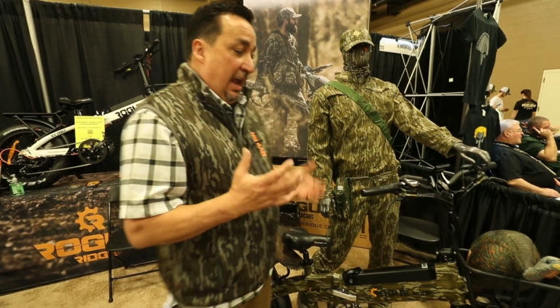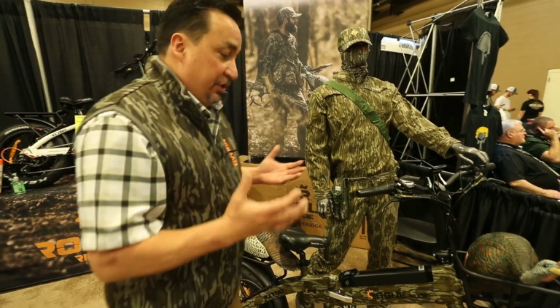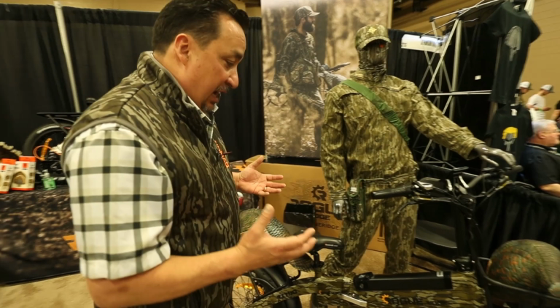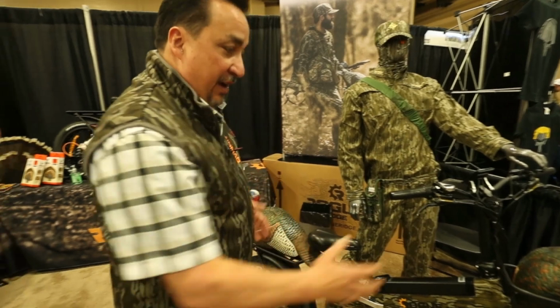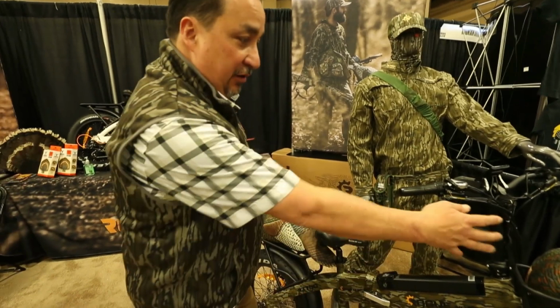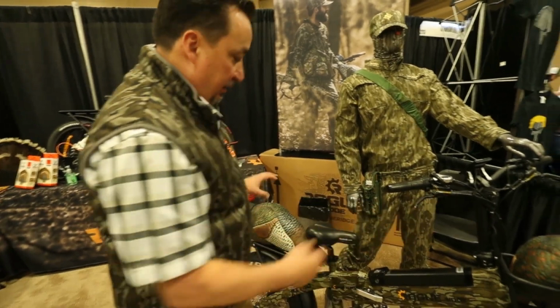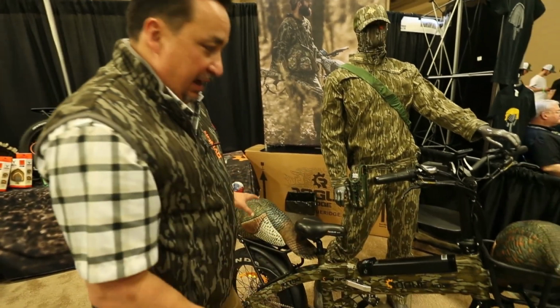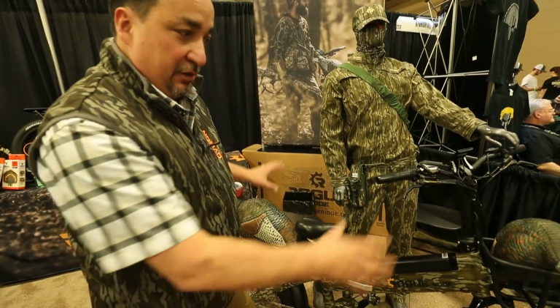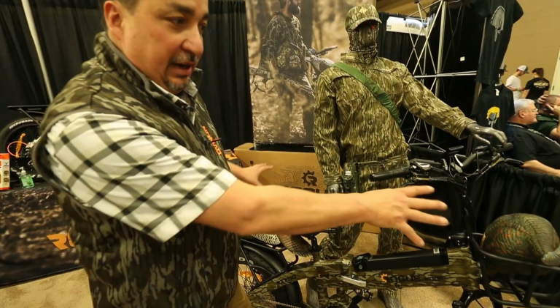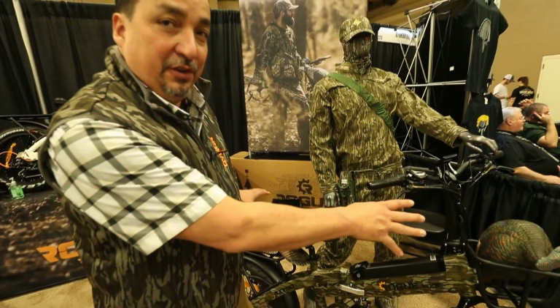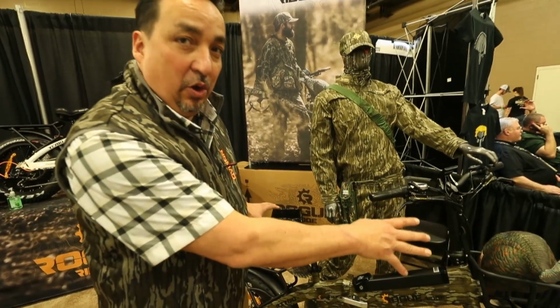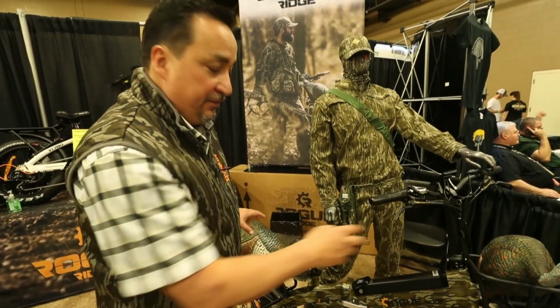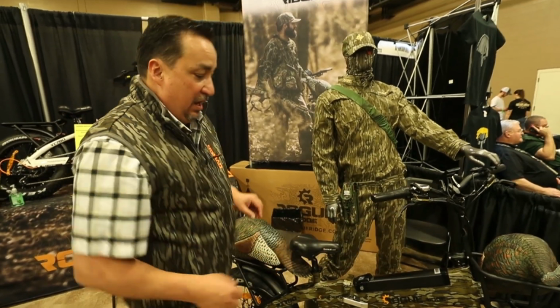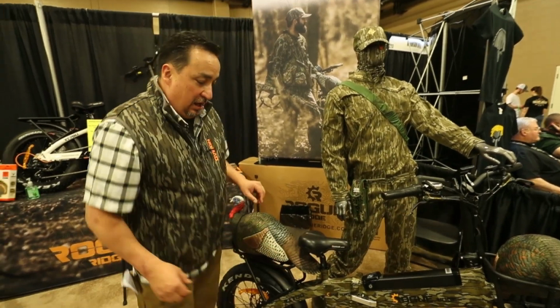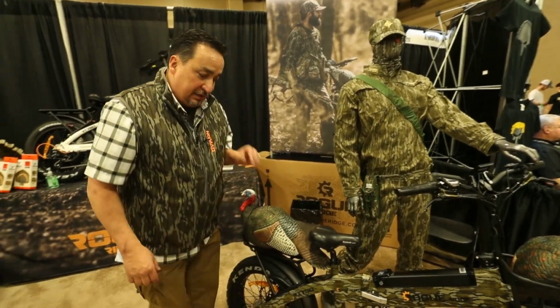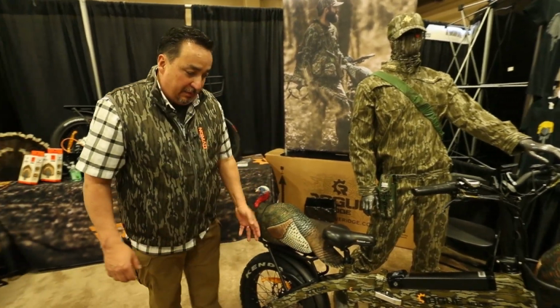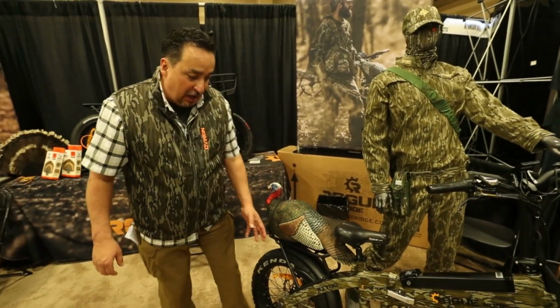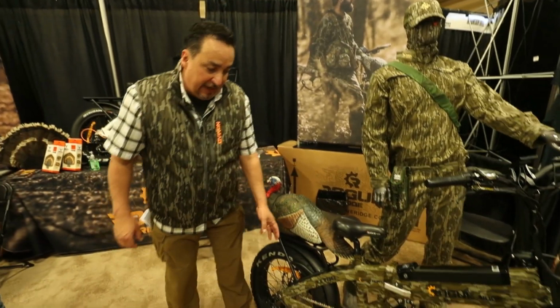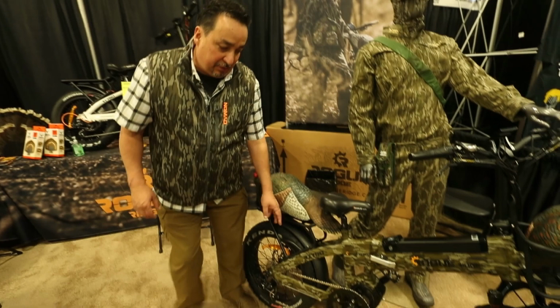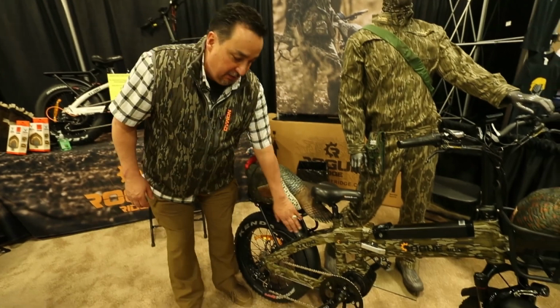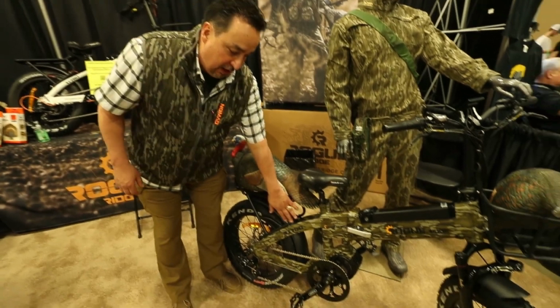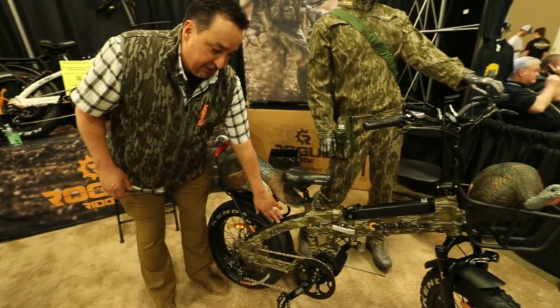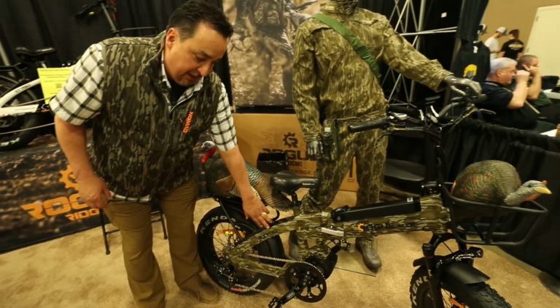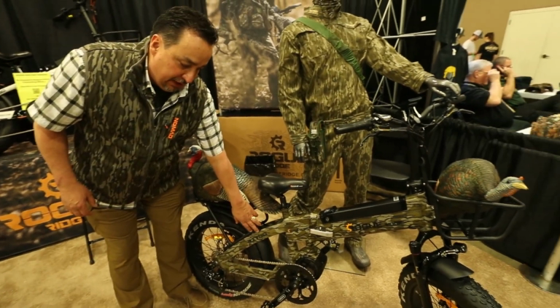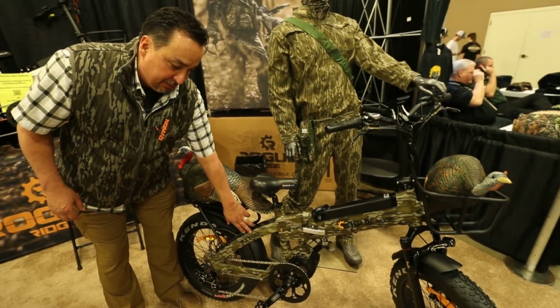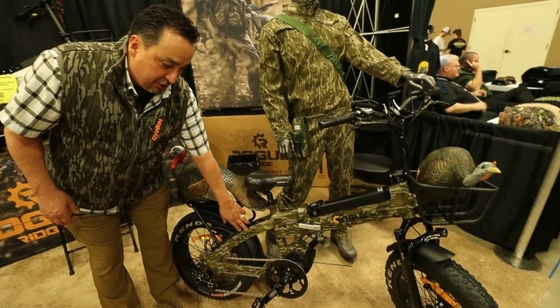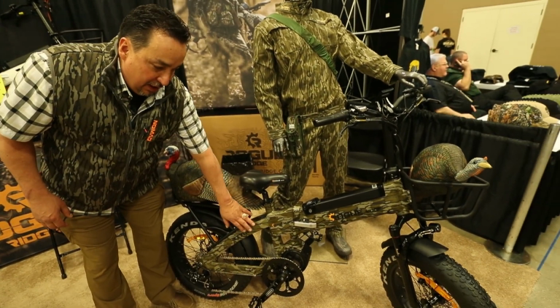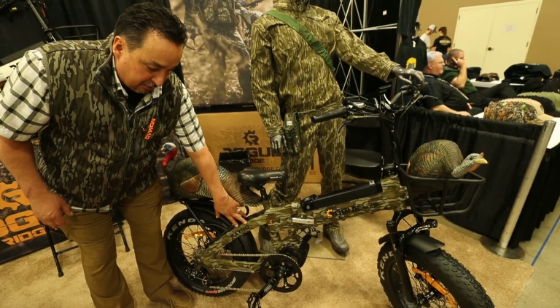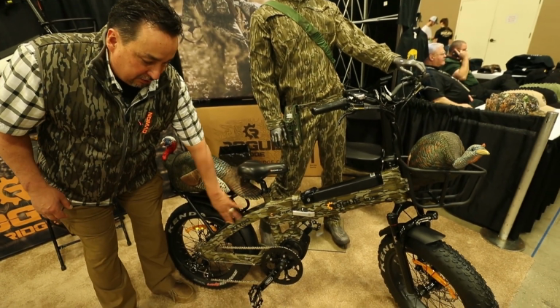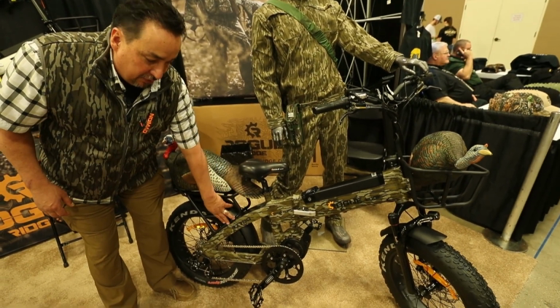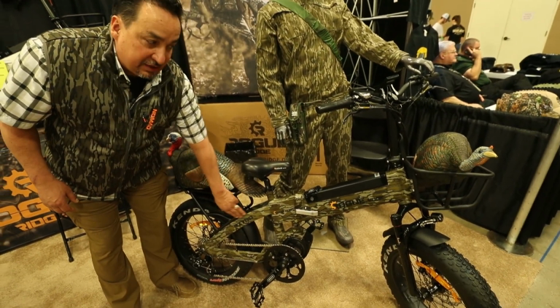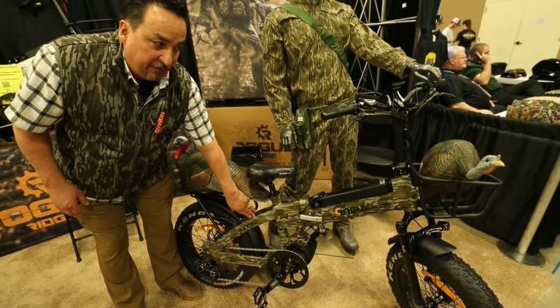As you can tell, we have a front rack and rear rack, so plenty of room for decoys. It's gonna come in bottomland this spring — these will be available this March. It's the Rogue Ridge 750.